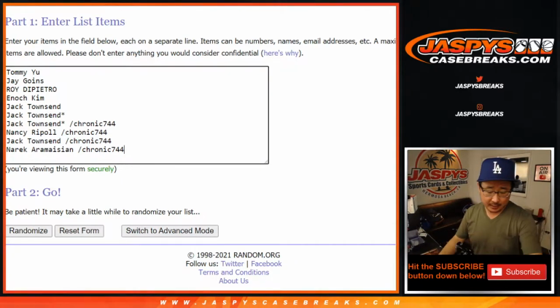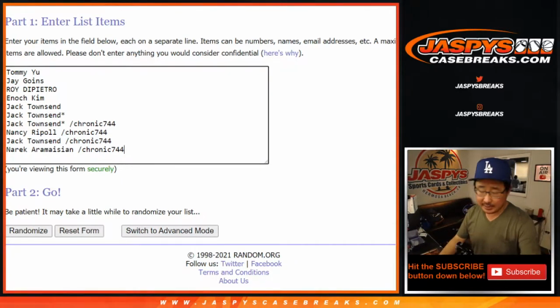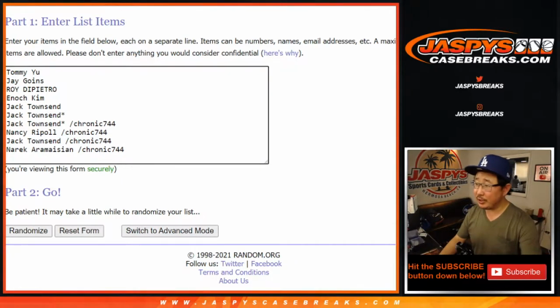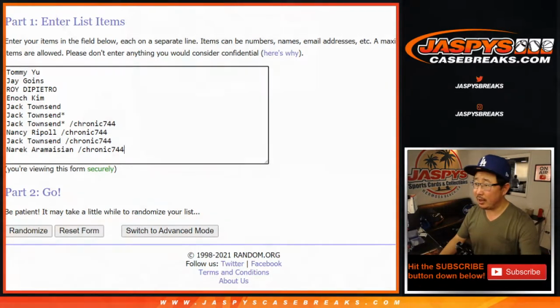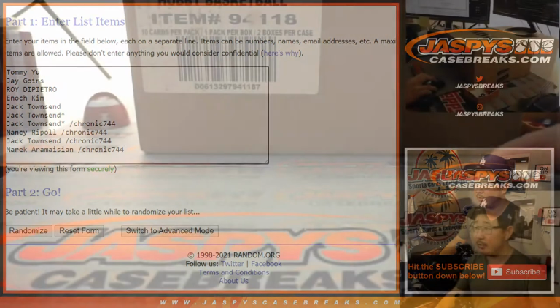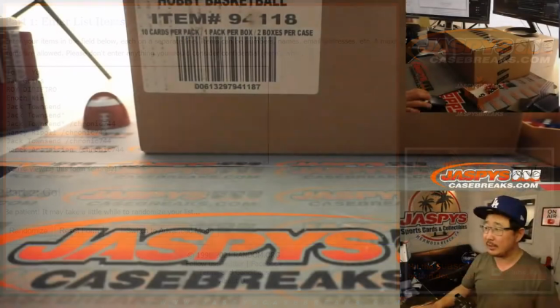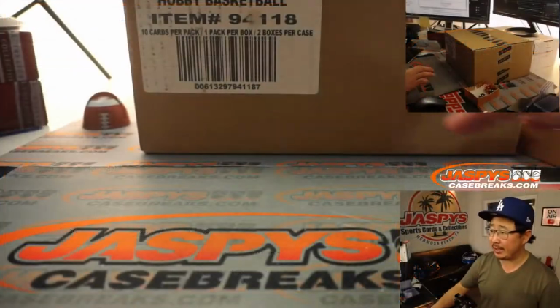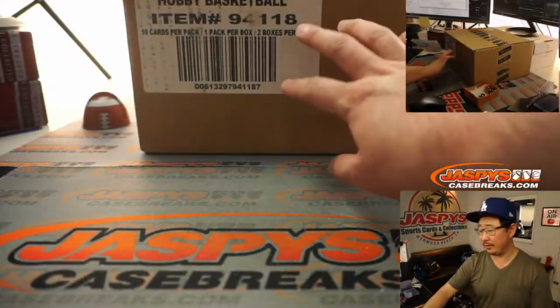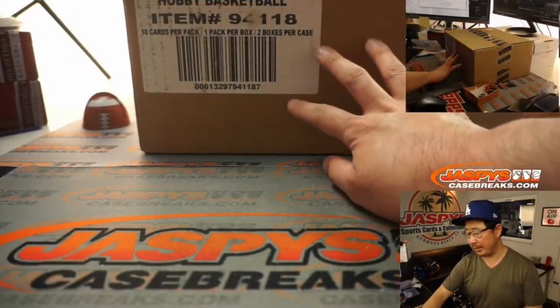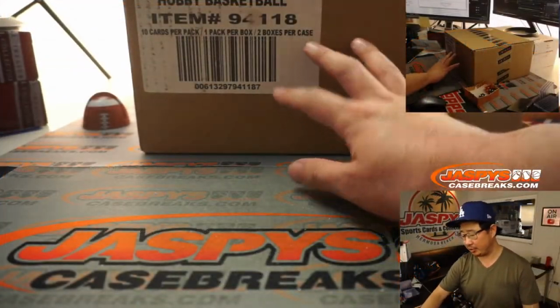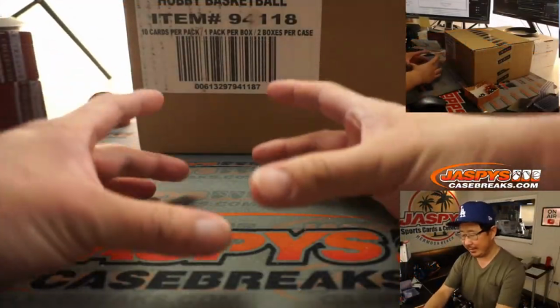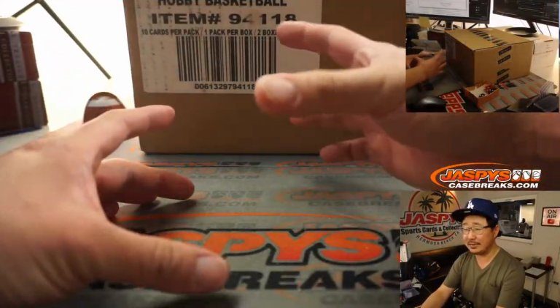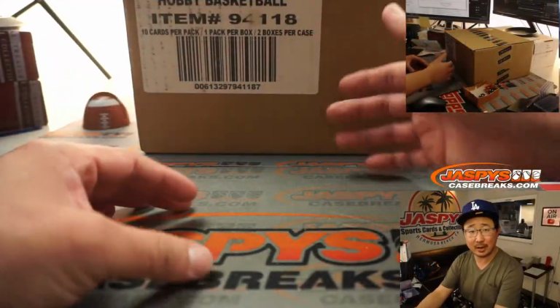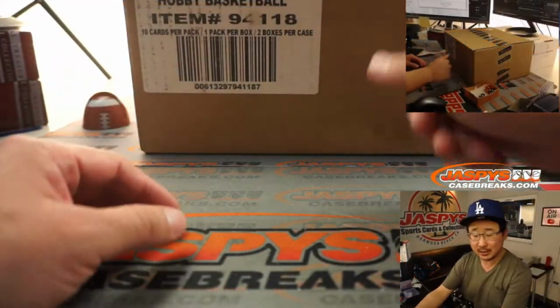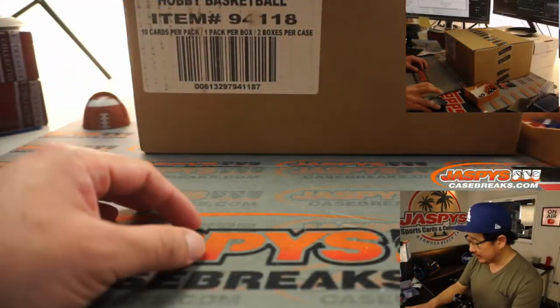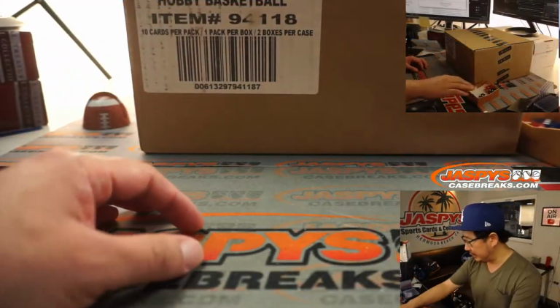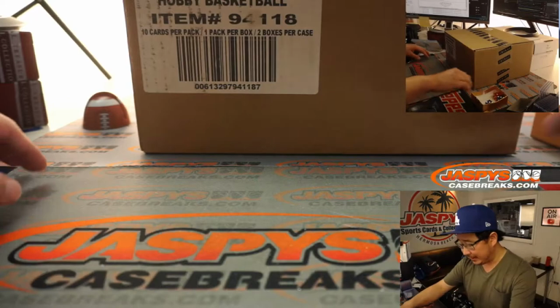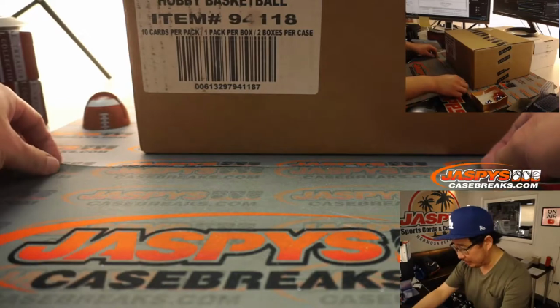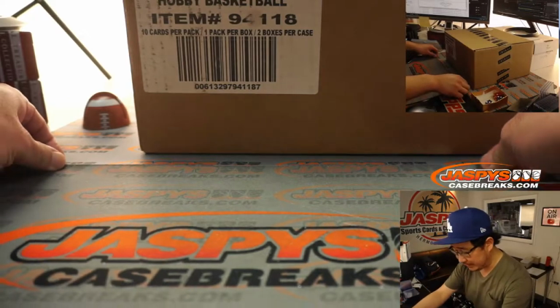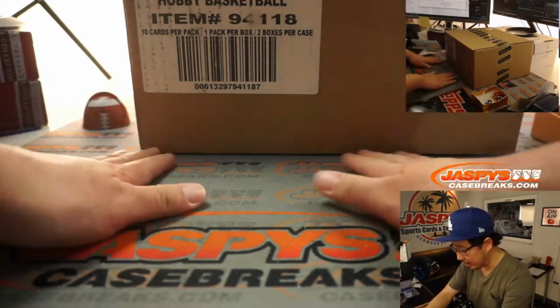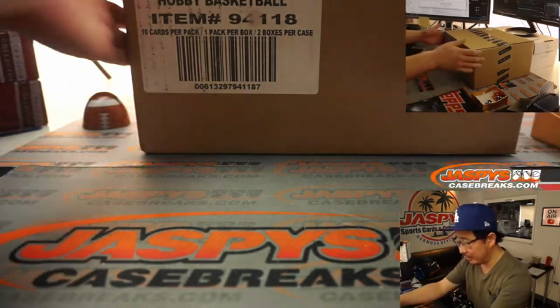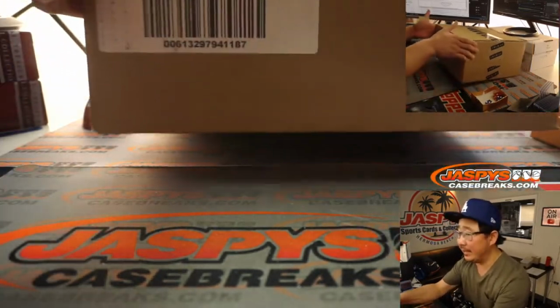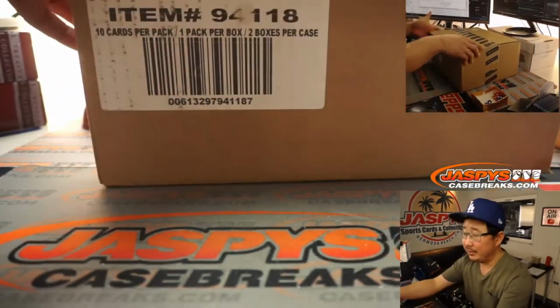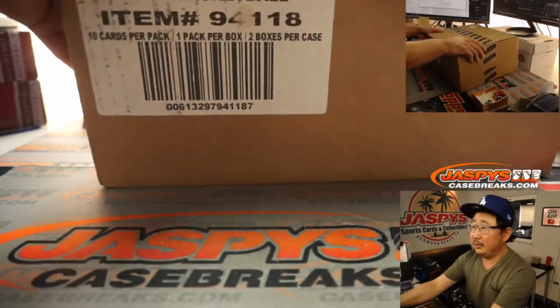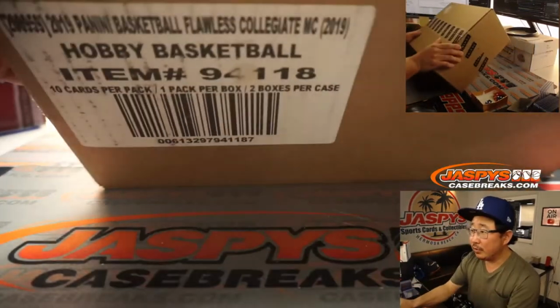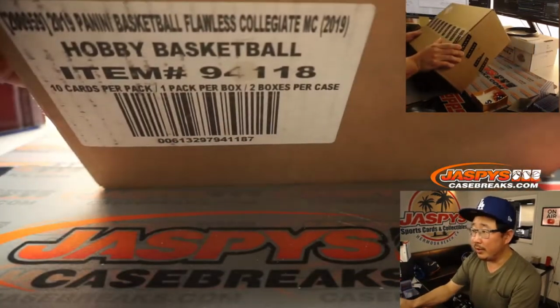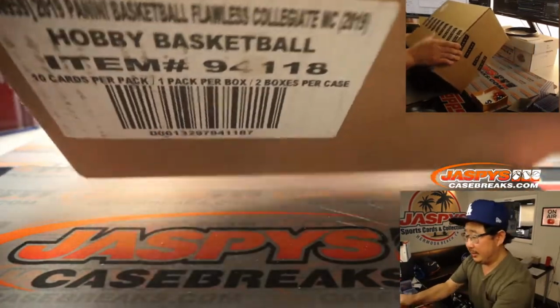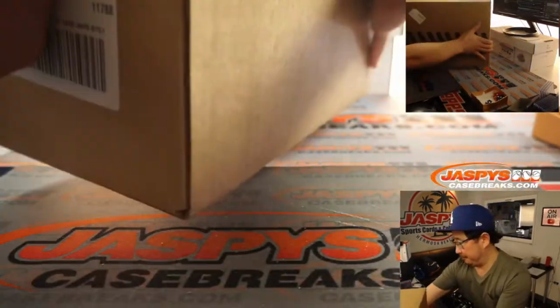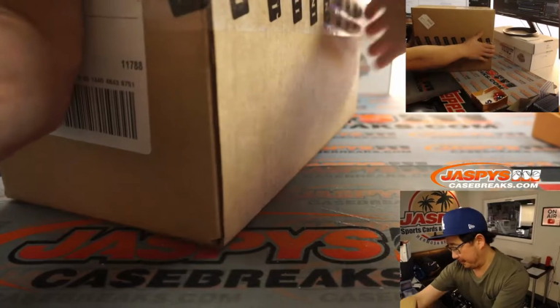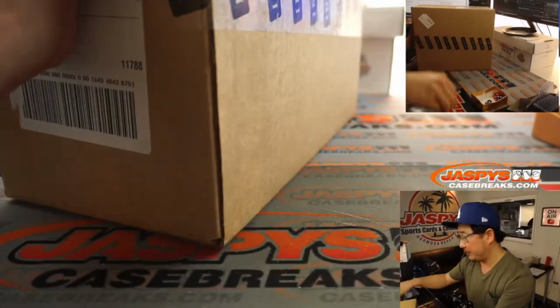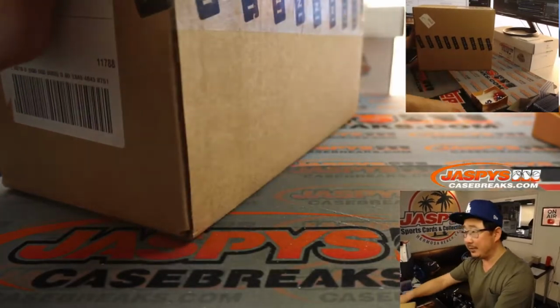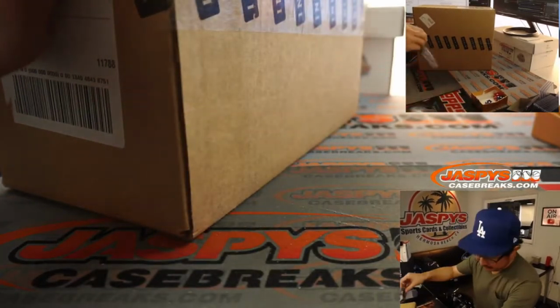As I was mentioning off camera, there is a chance there could be an extra hit inside the slider box inside the case. If that's the case, I'll do my best to combo it on the fly and just roll with it. Let's pop this open here.